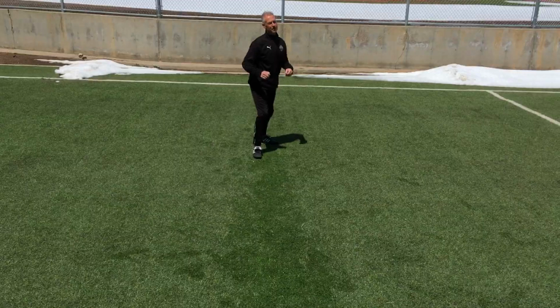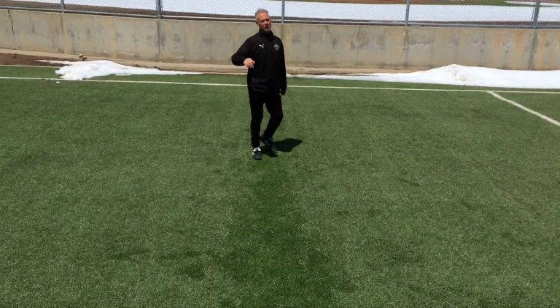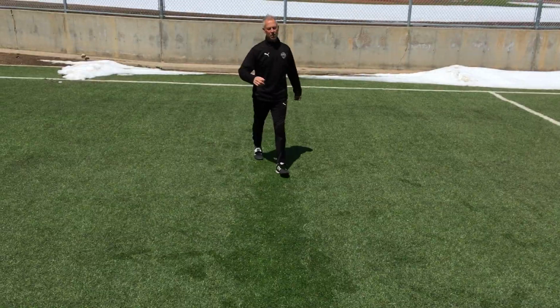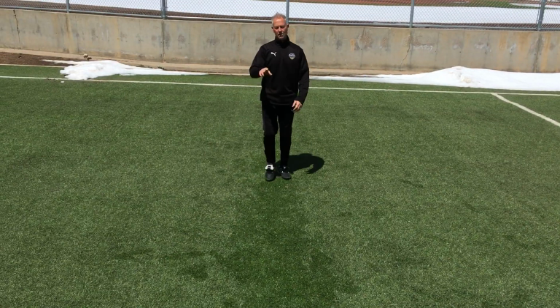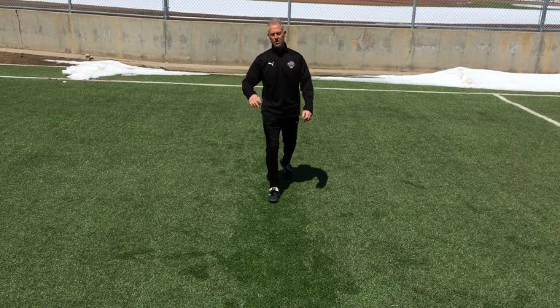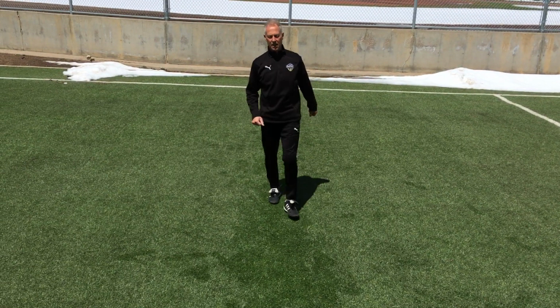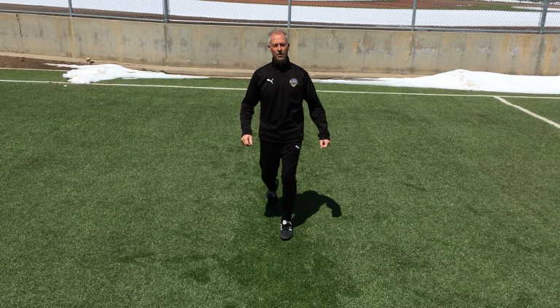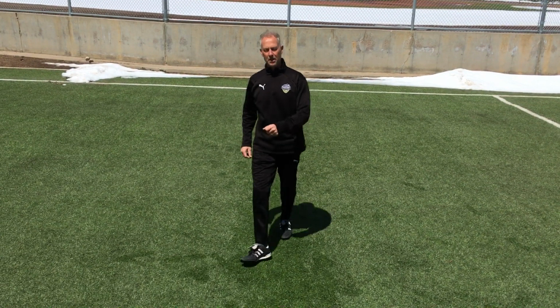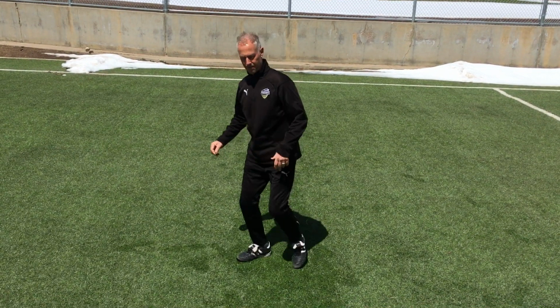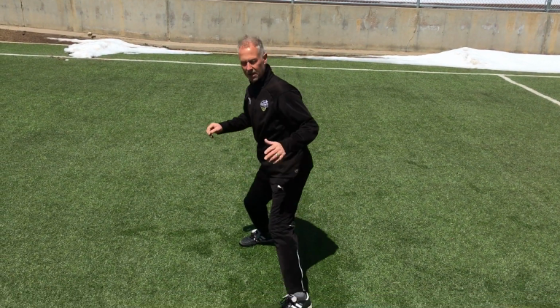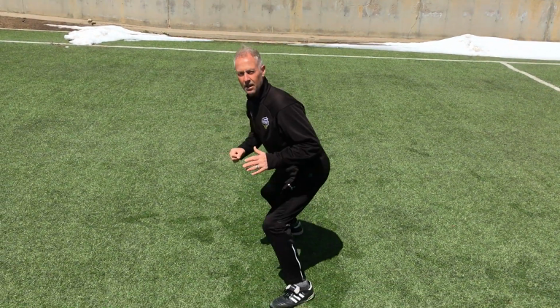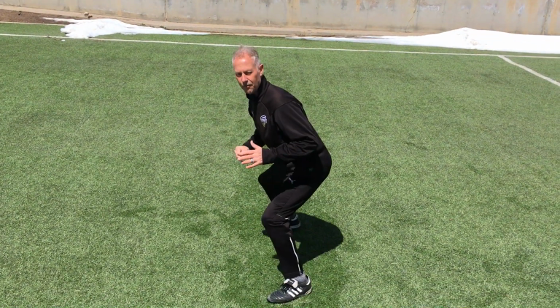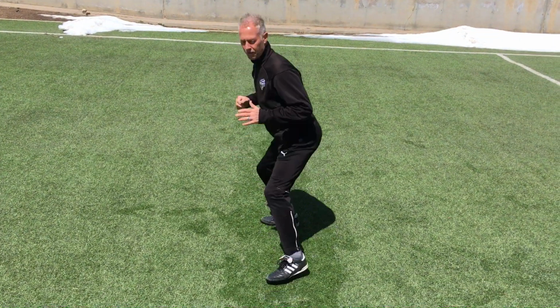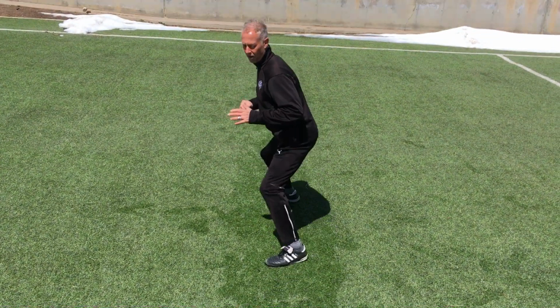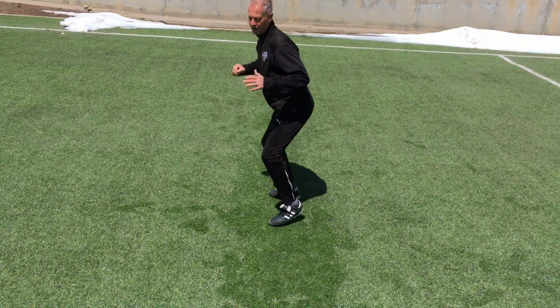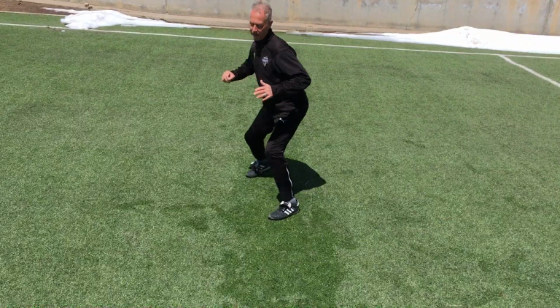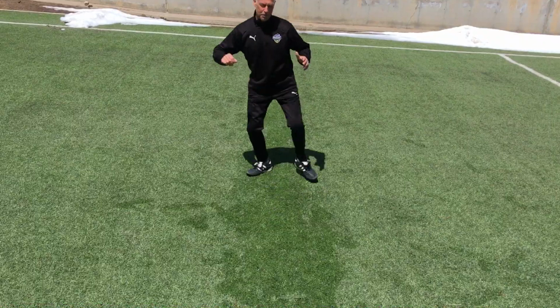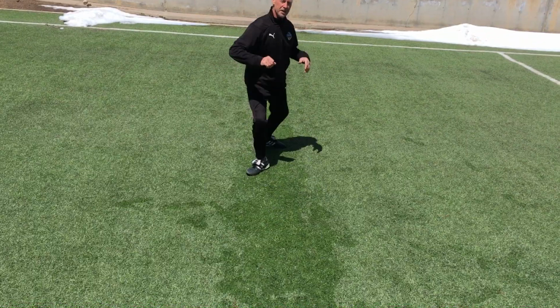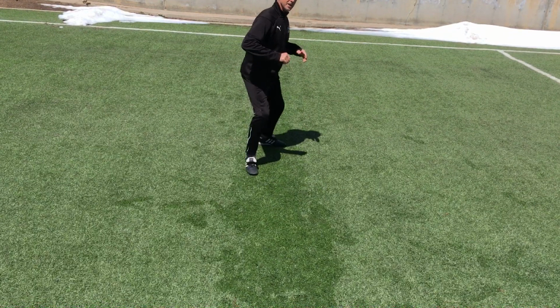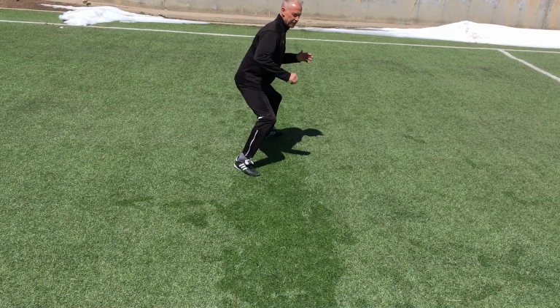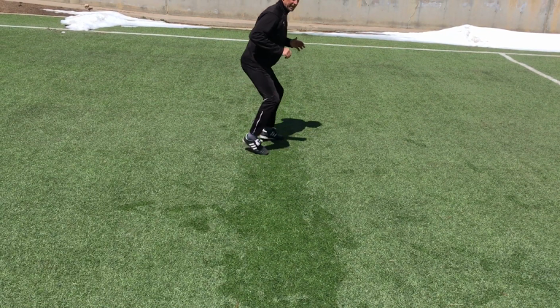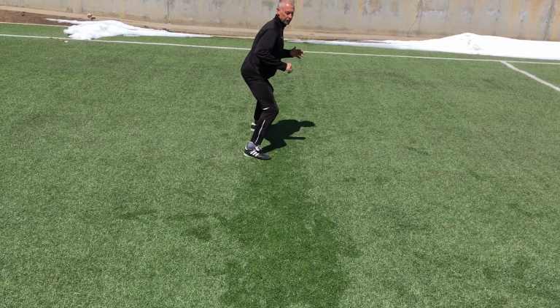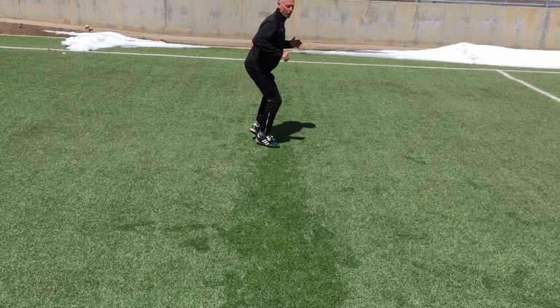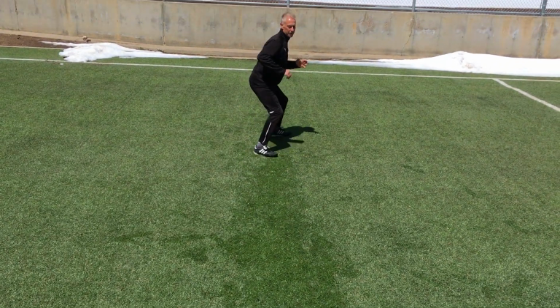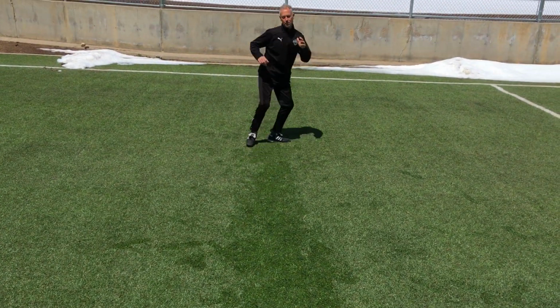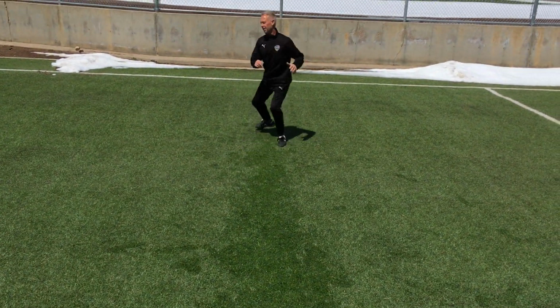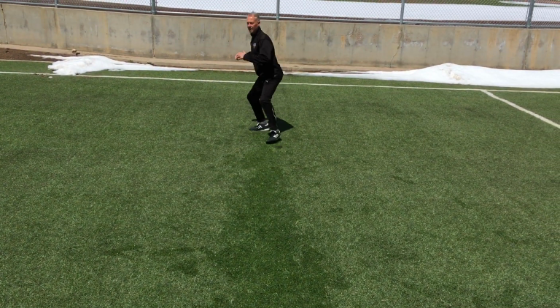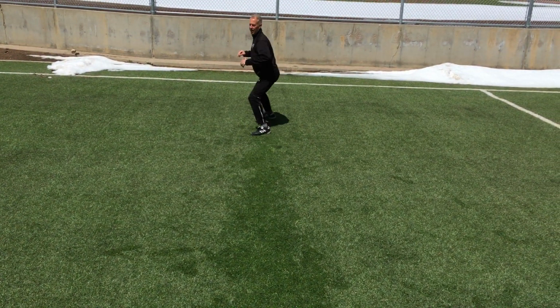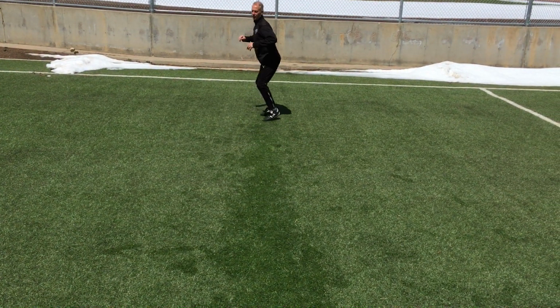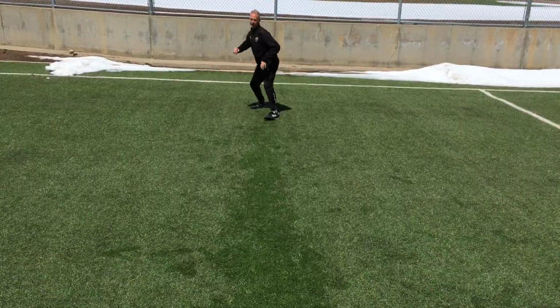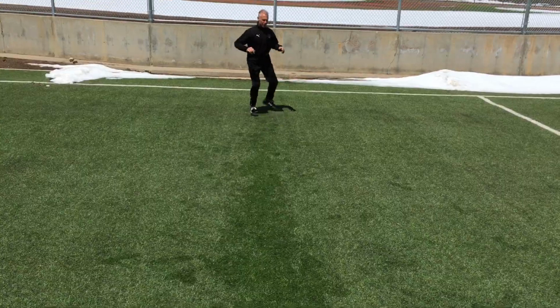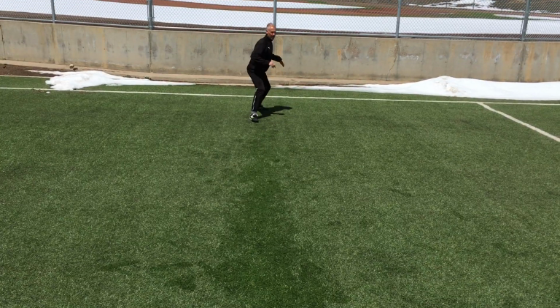Now watch closely, I'm gonna switch it off a little bit. Left foot forward, pivot, right foot forward, pivot, left, right.